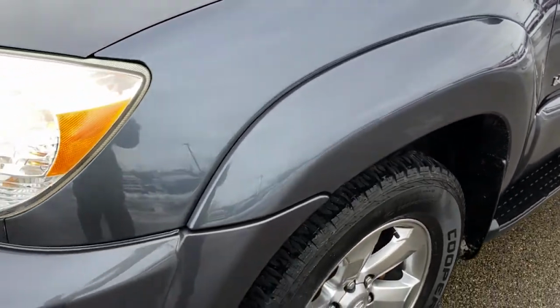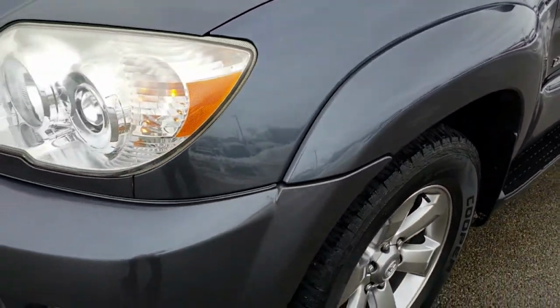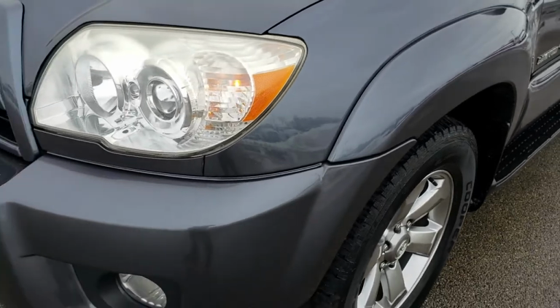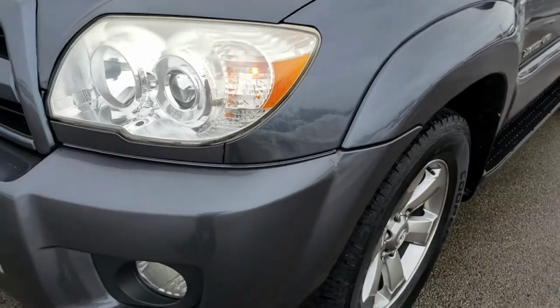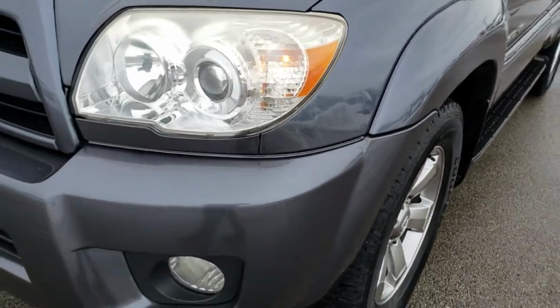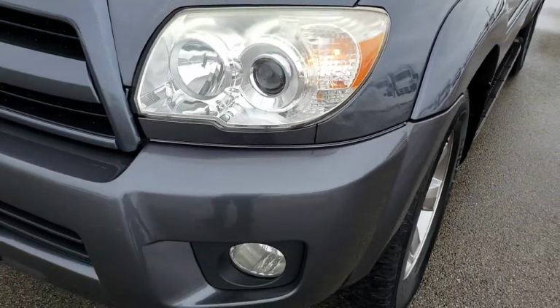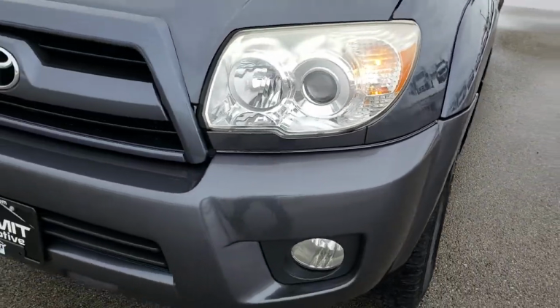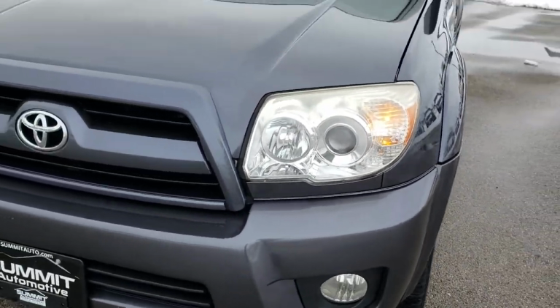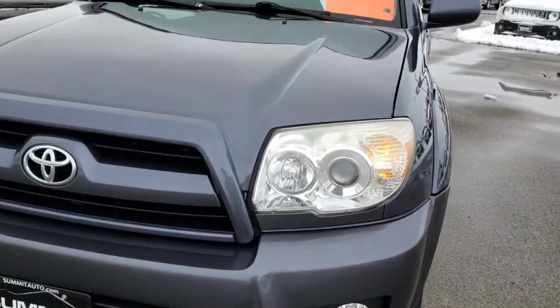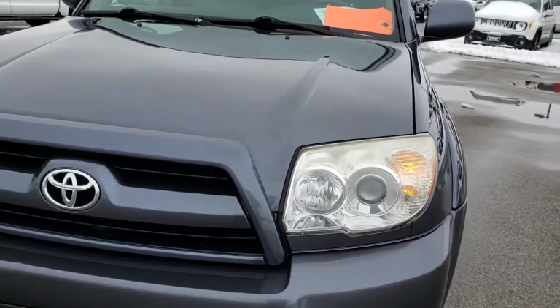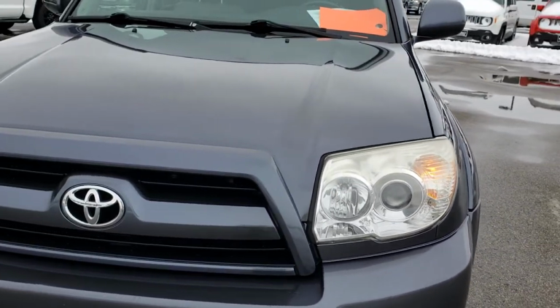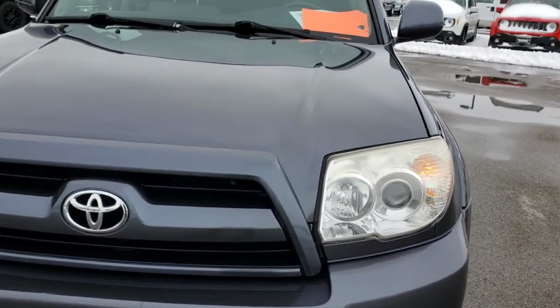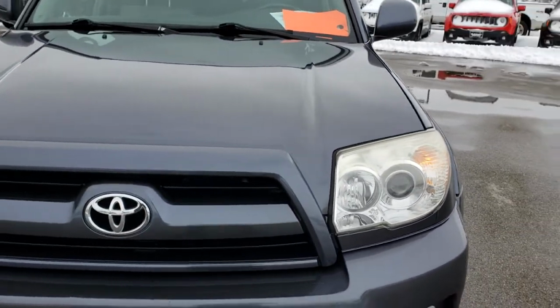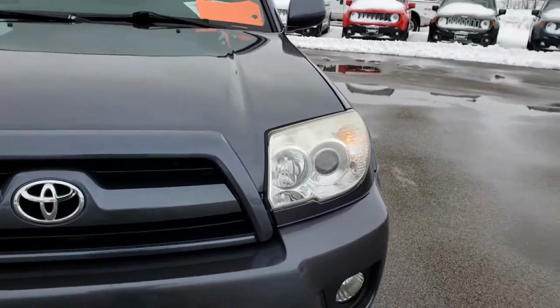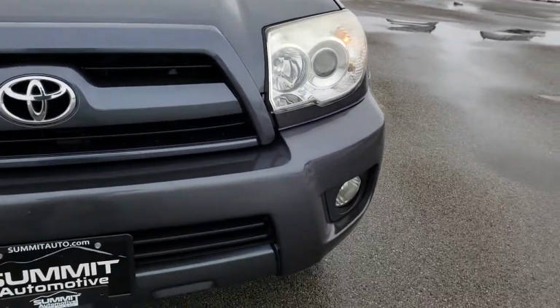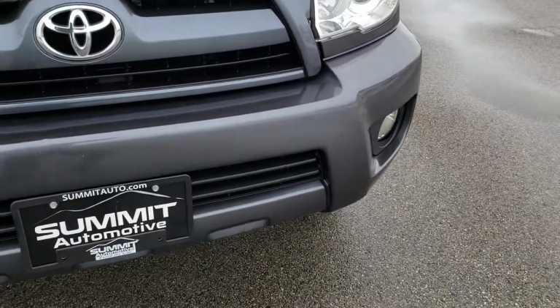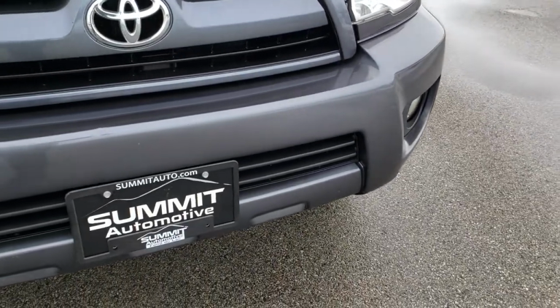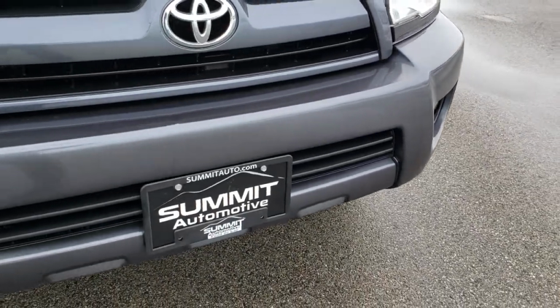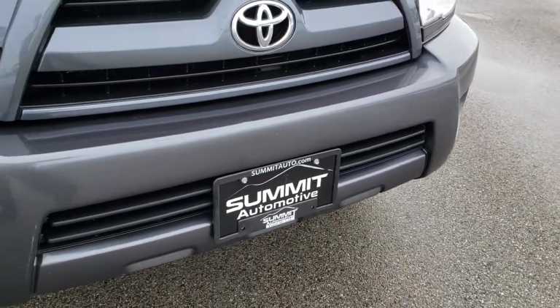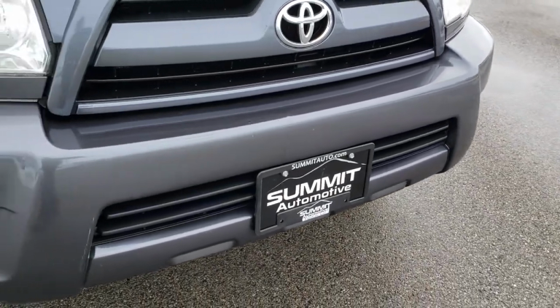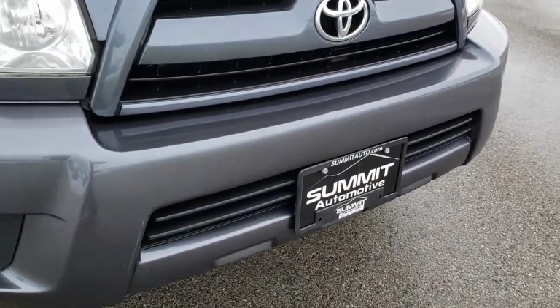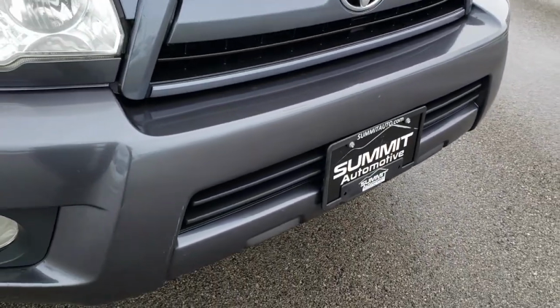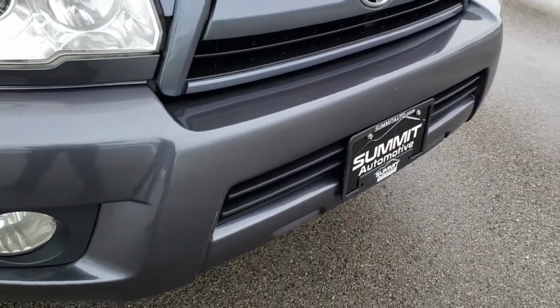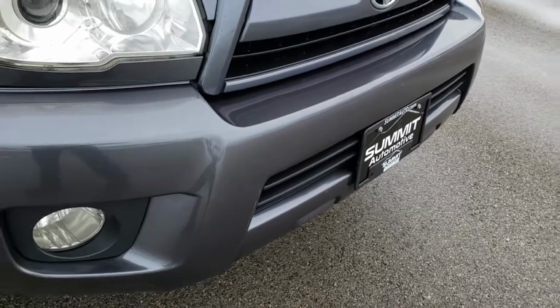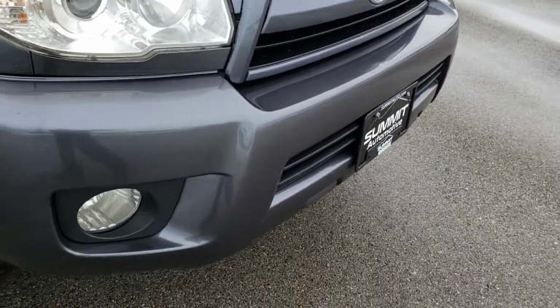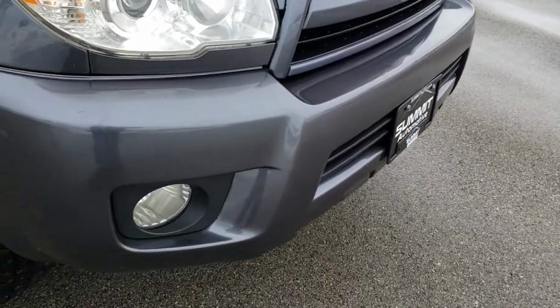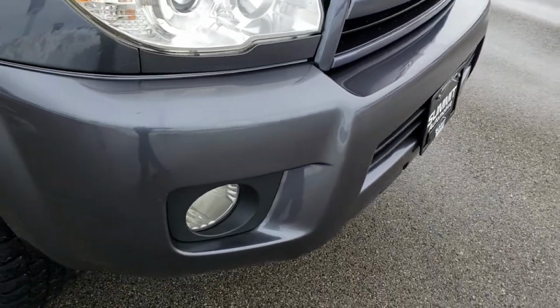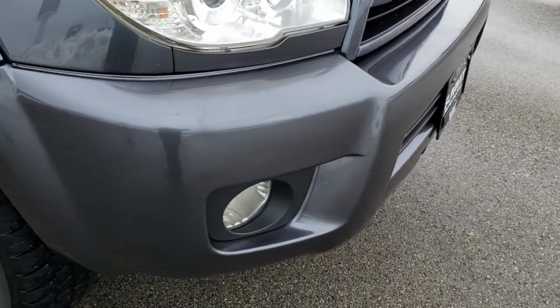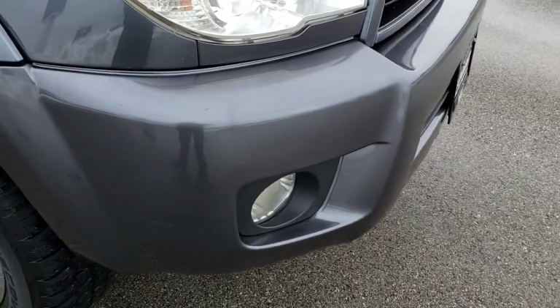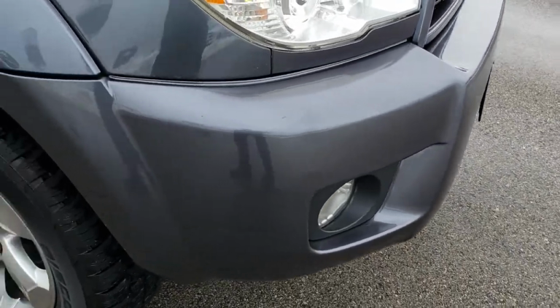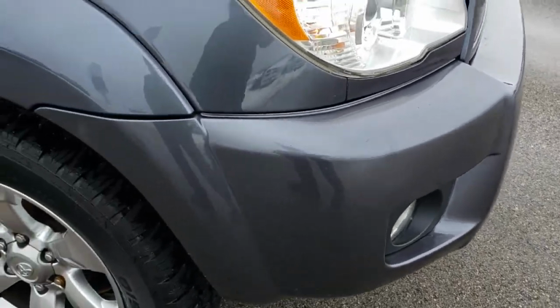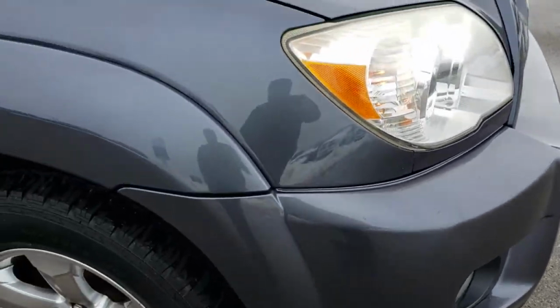The front fender's in excellent condition. I didn't see any dents or dings on that hood. The front bumper's got a couple little nicks and stuff, but overall no major cracks on it.